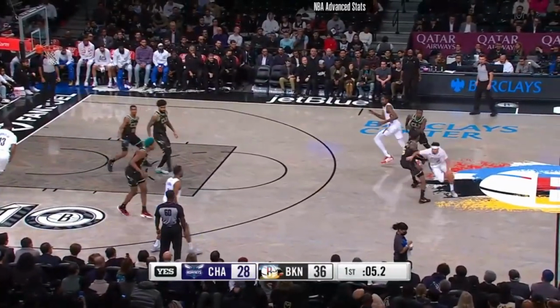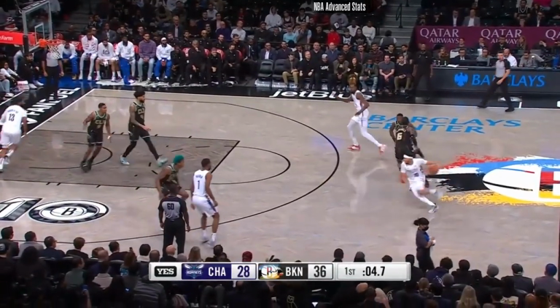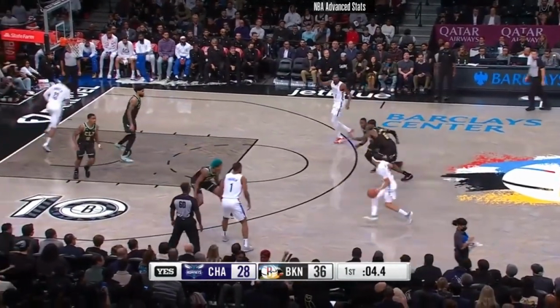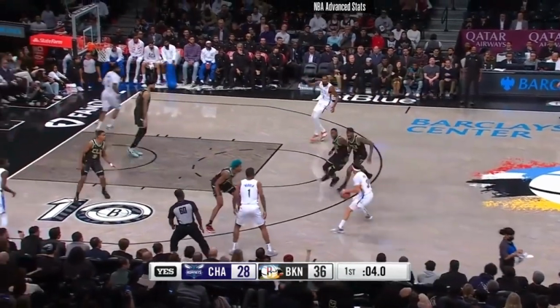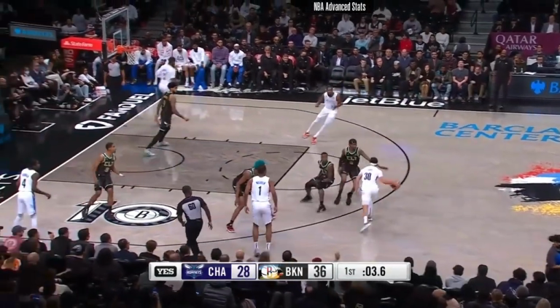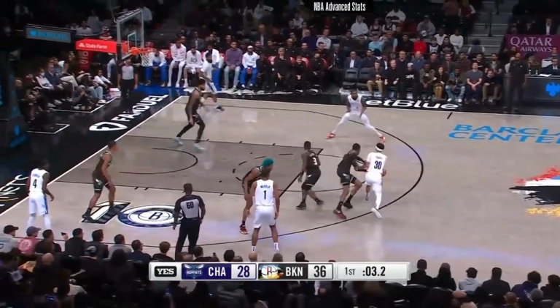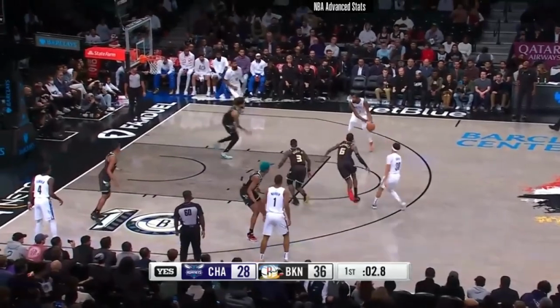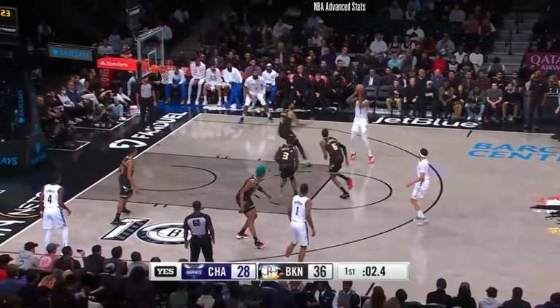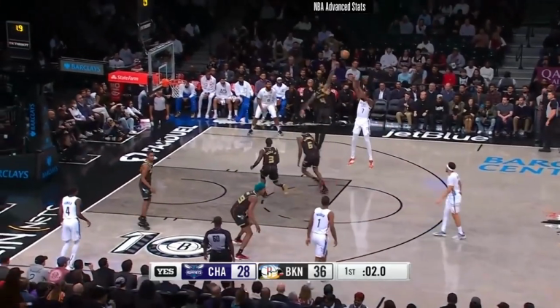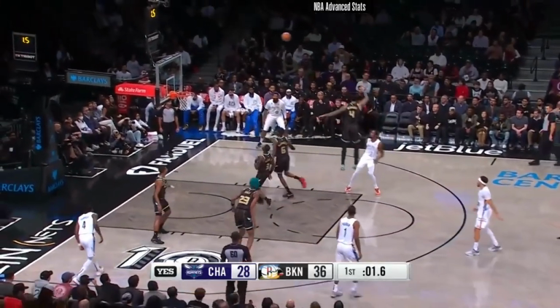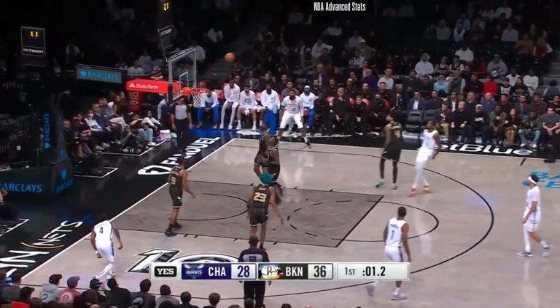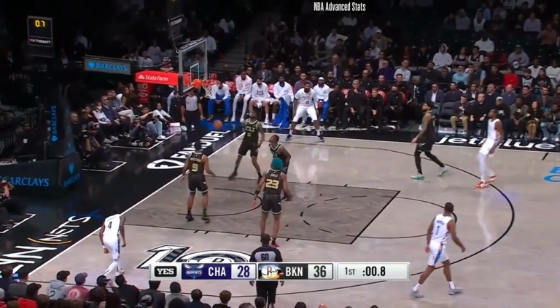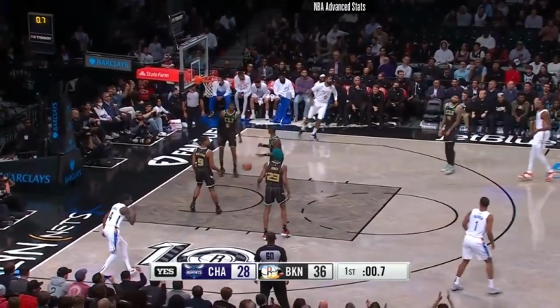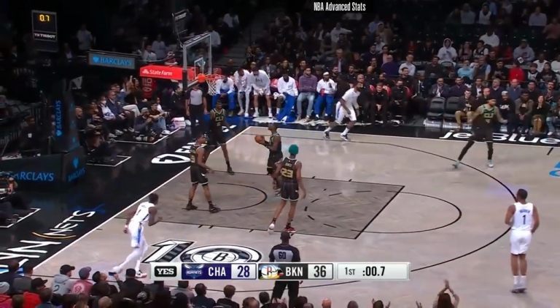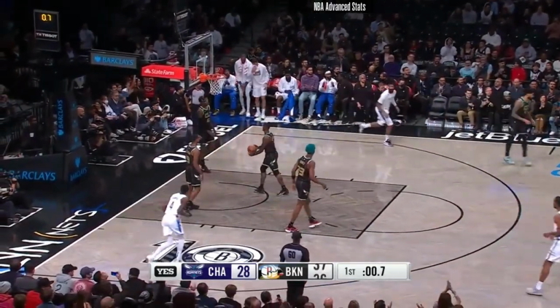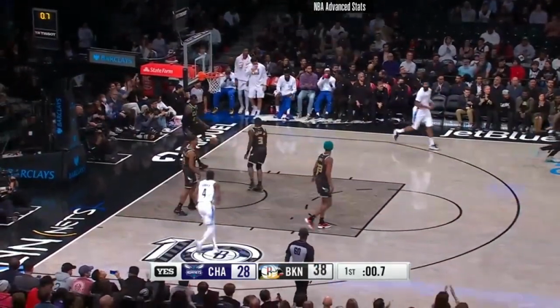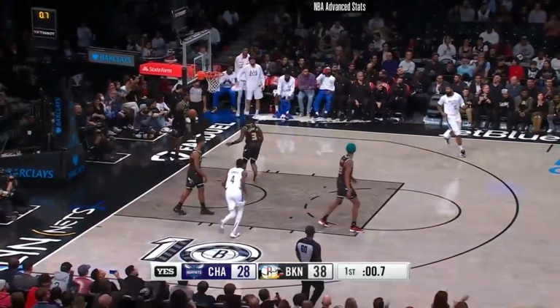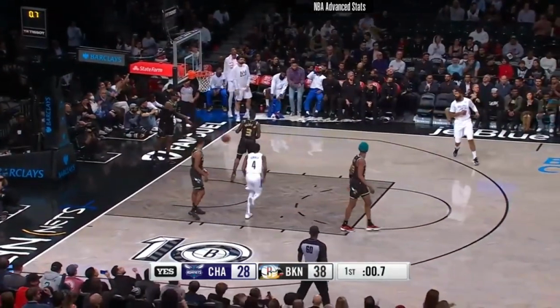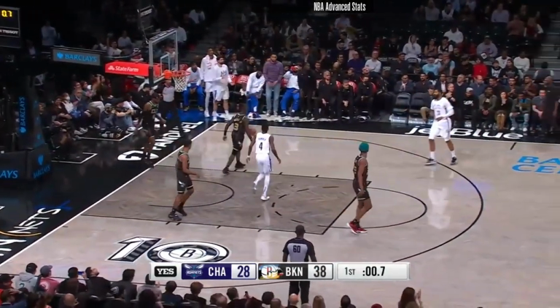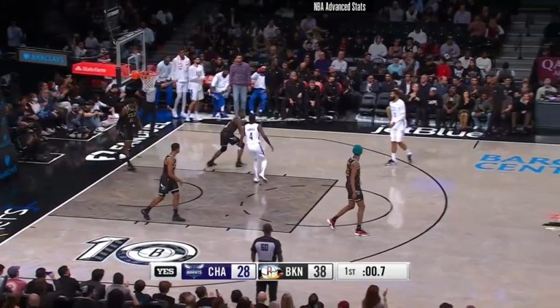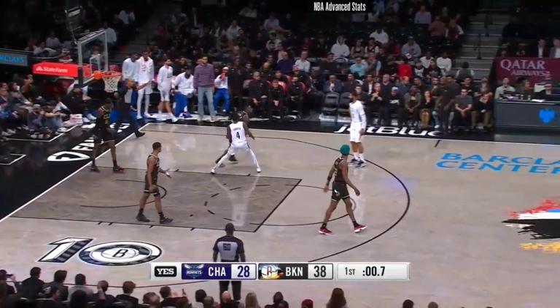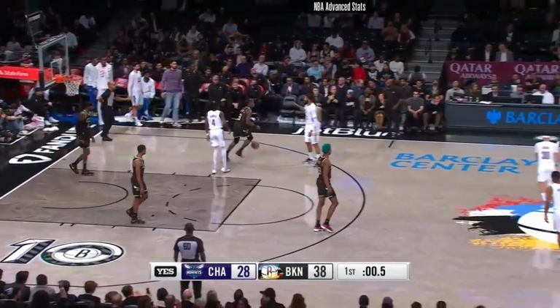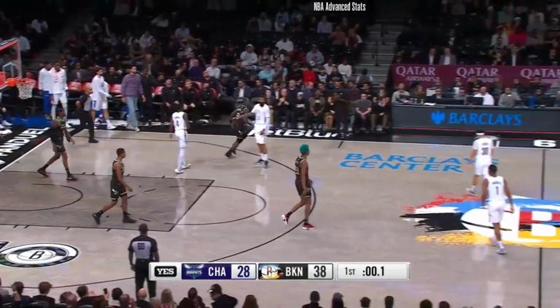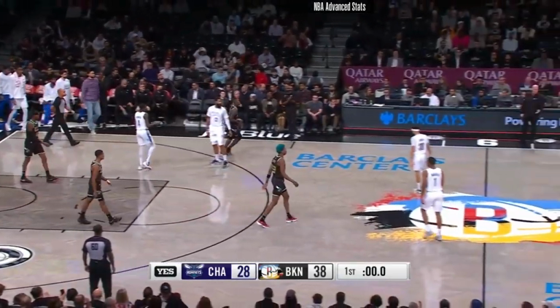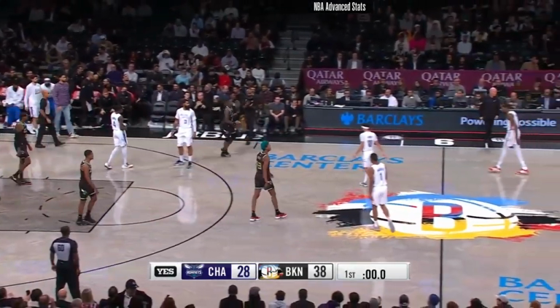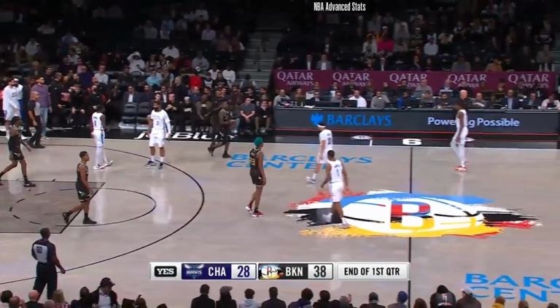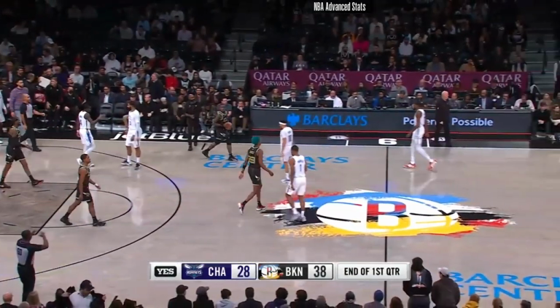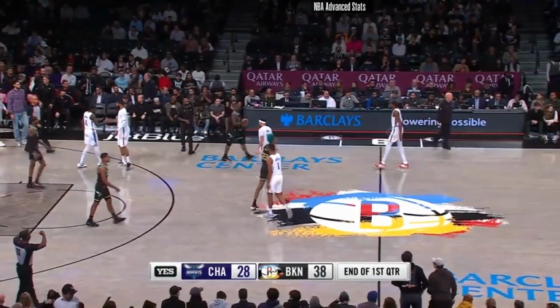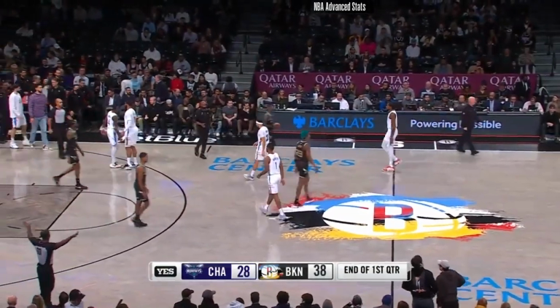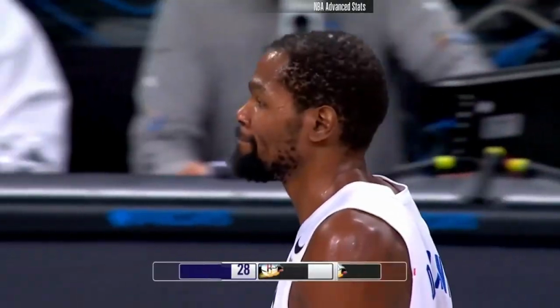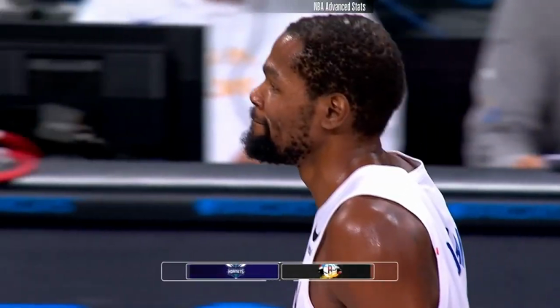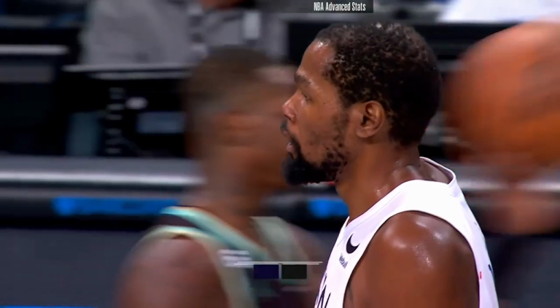Four seconds left. Curry looking — bounce to Durant. Splash for KD with seven-tenths on the clock. And that is it for this opening quarter.